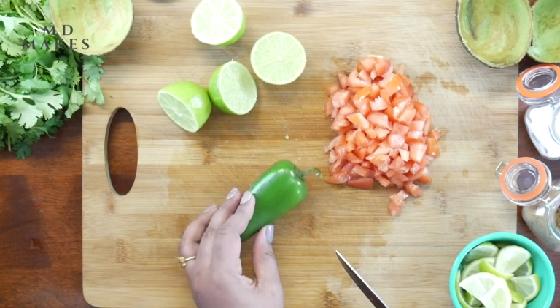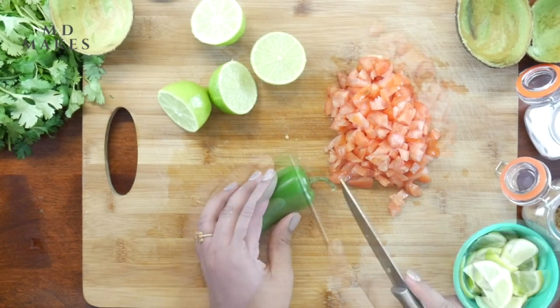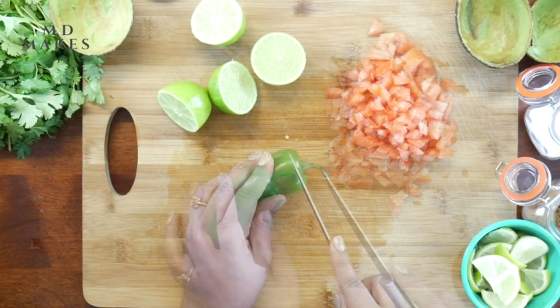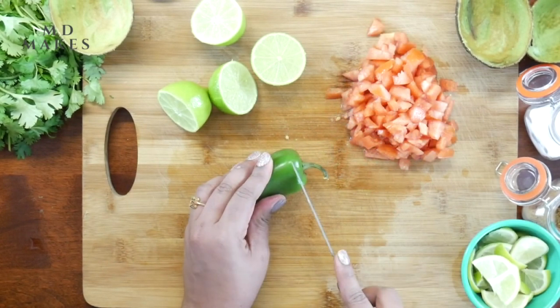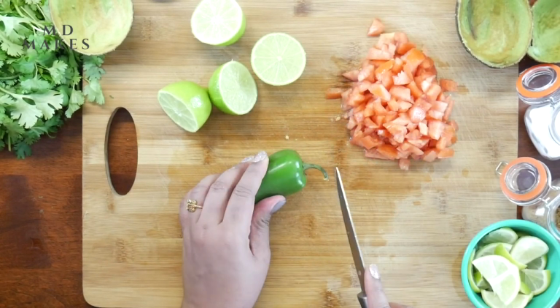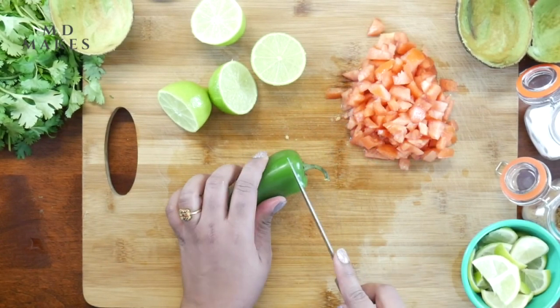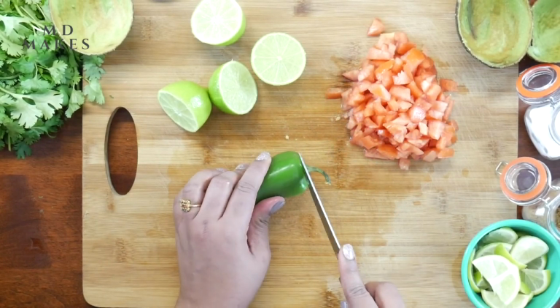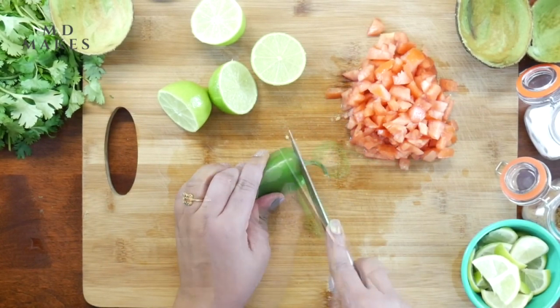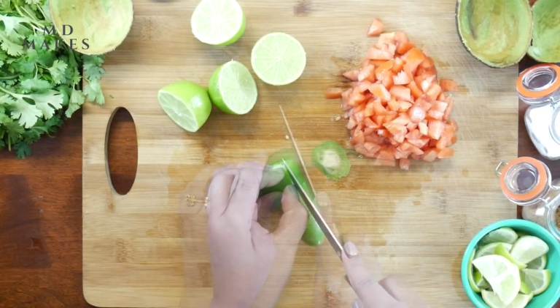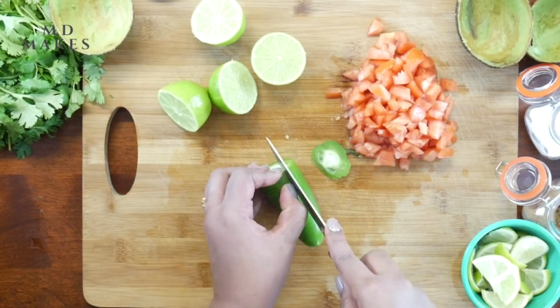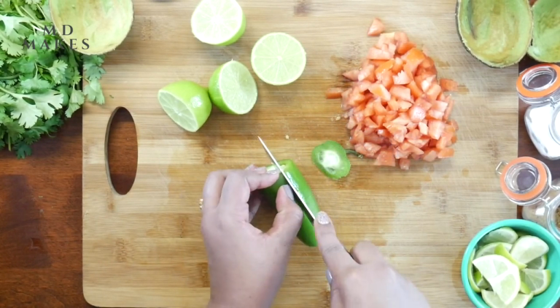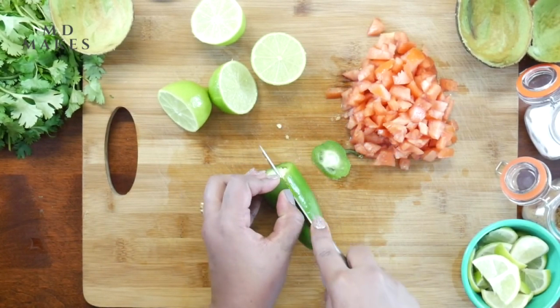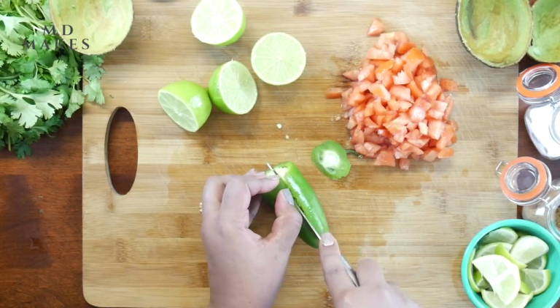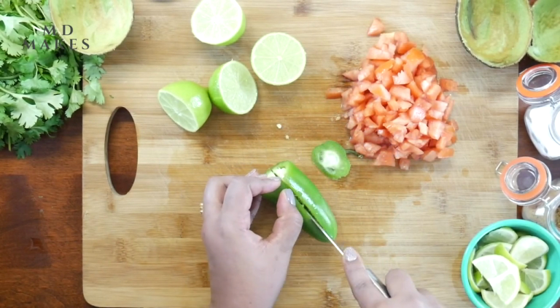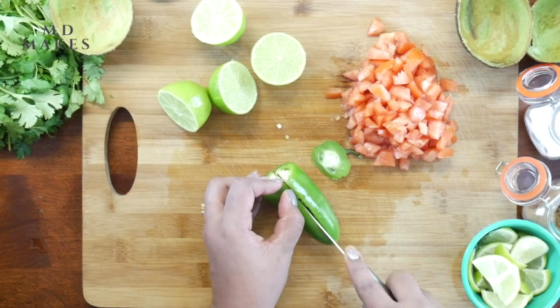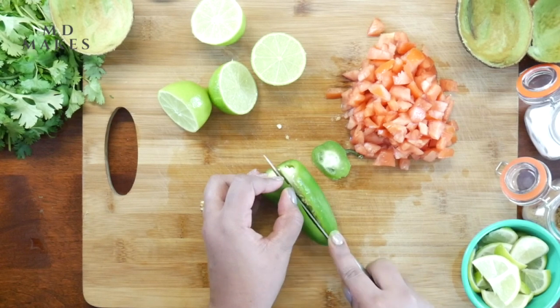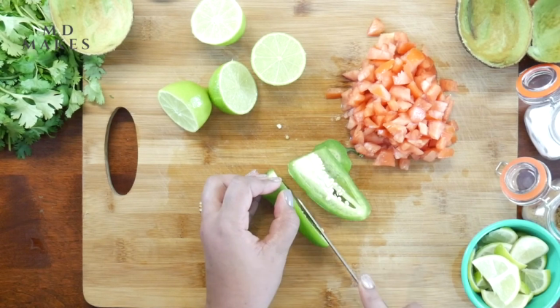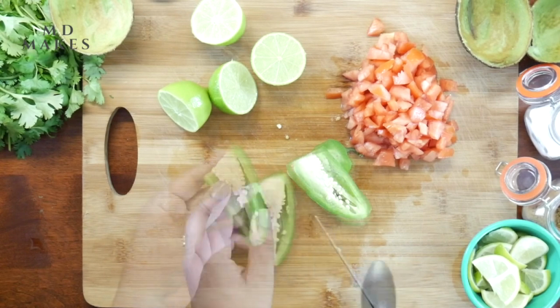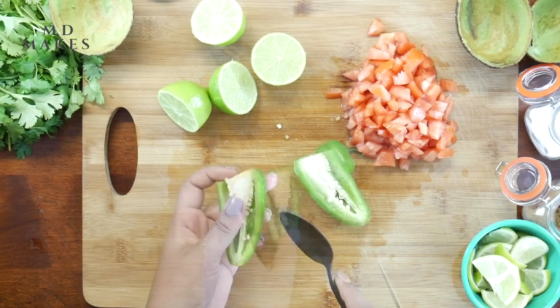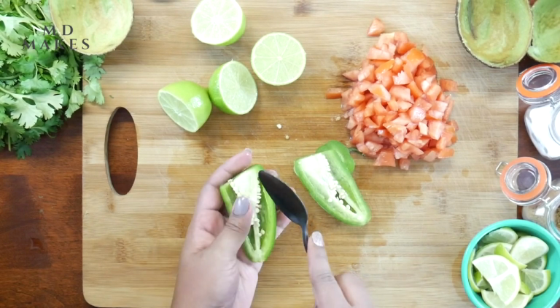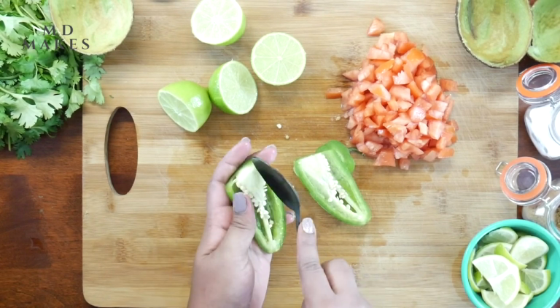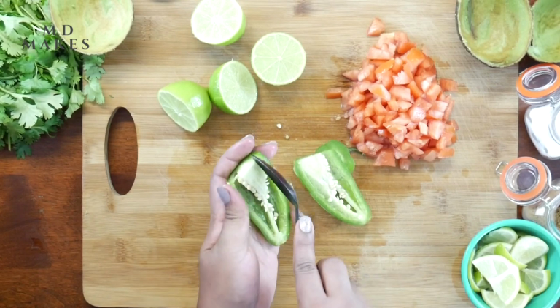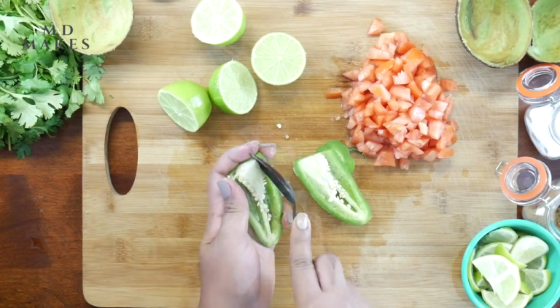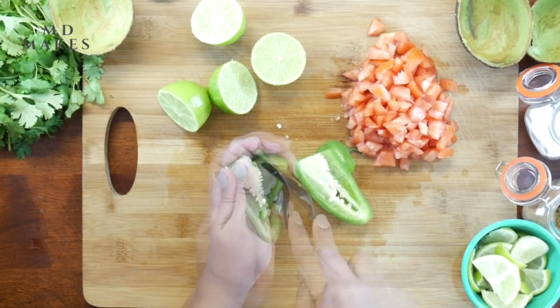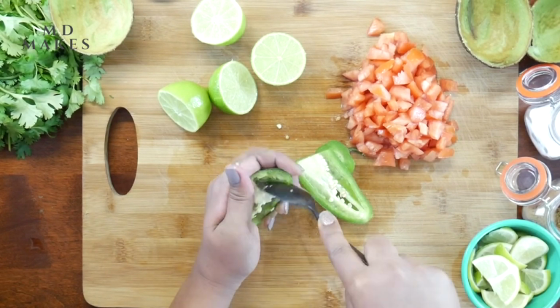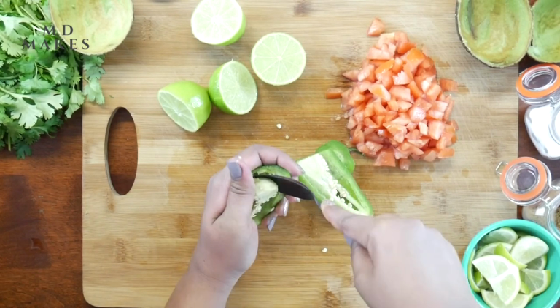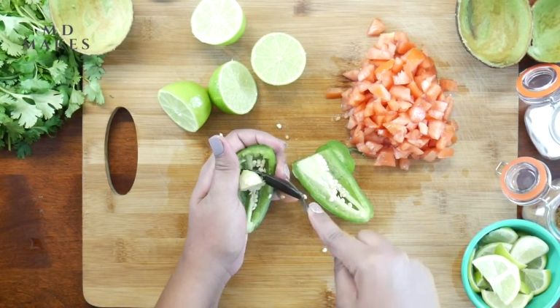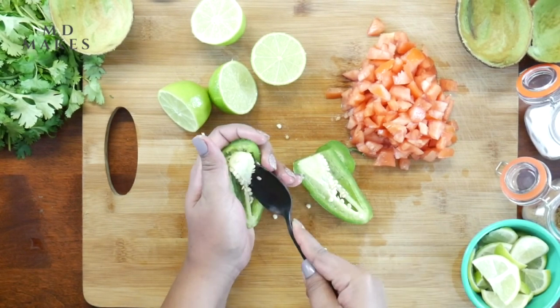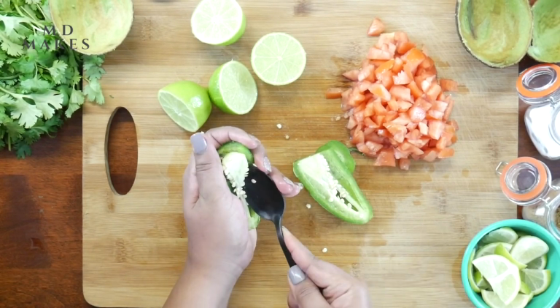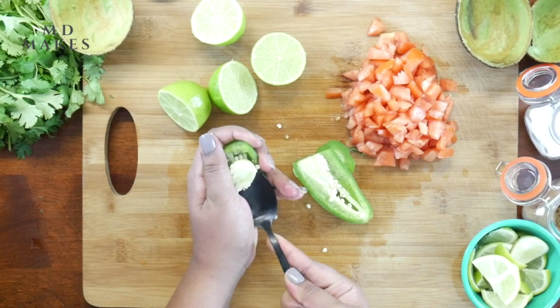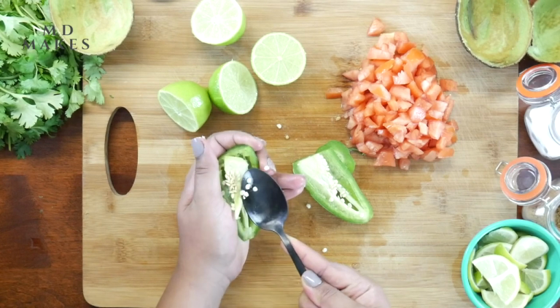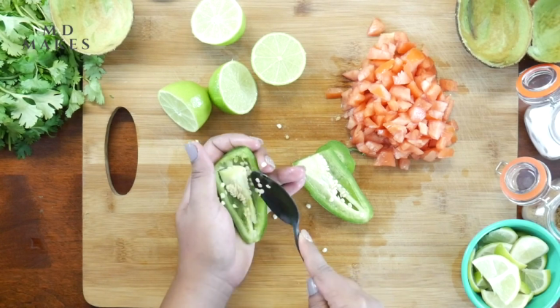Let's now work with the jalapeños by first removing the head, placing them firmly on a chopping board, cut them lengthwise, de-seed them well, then slice and chop them finely.